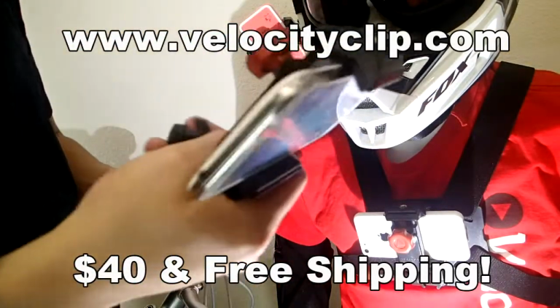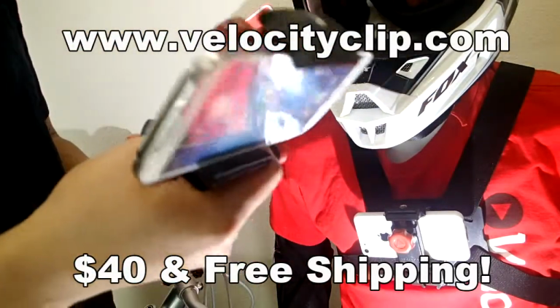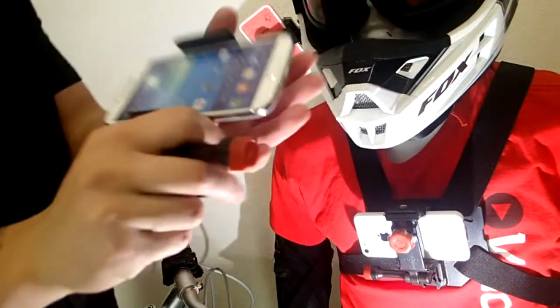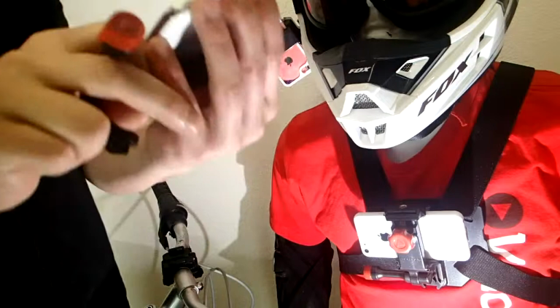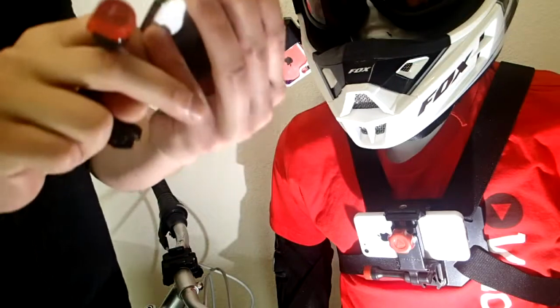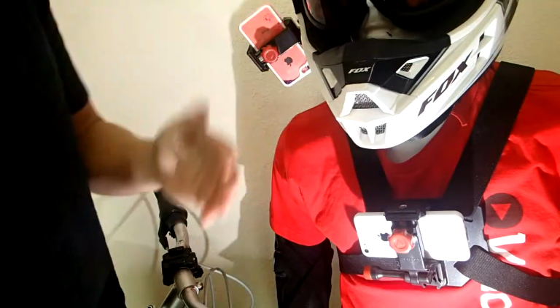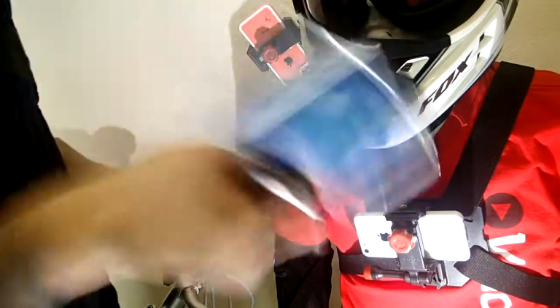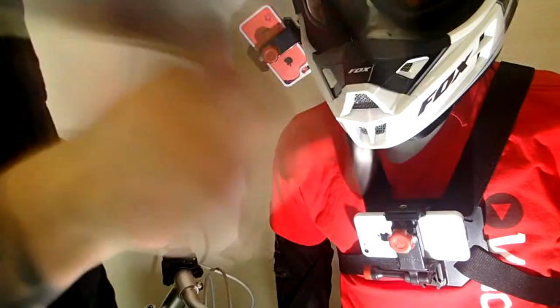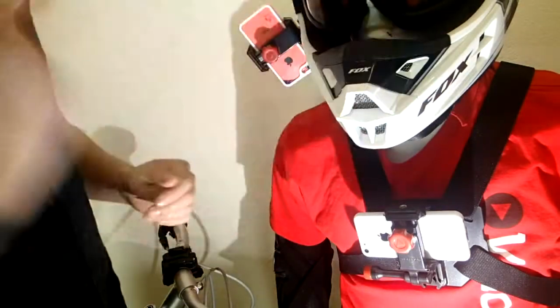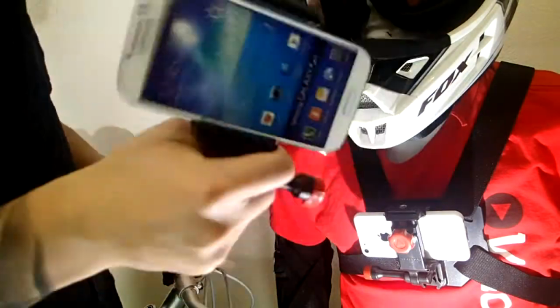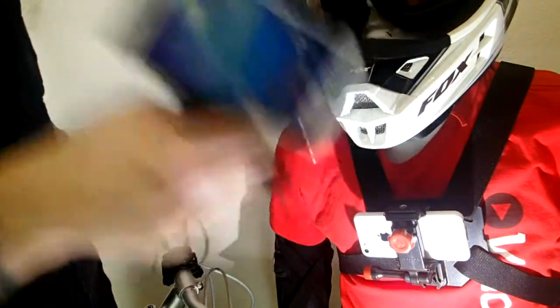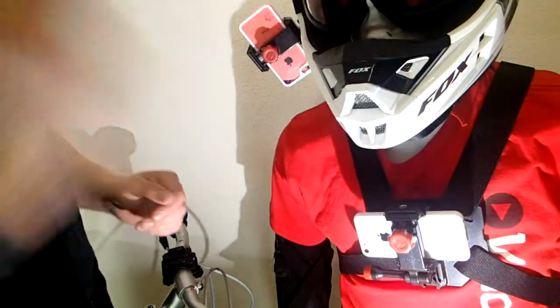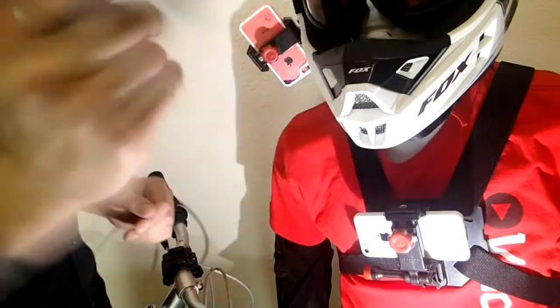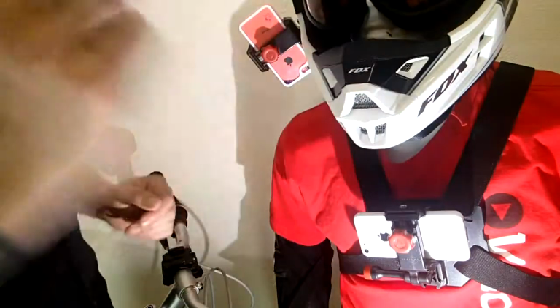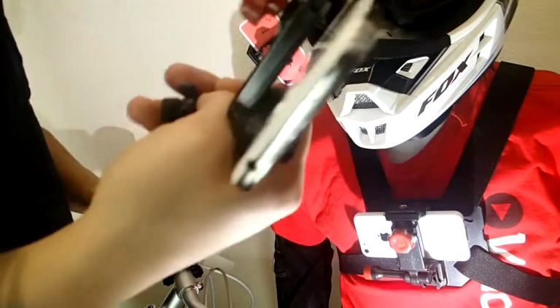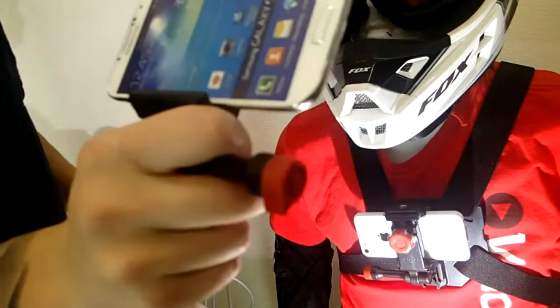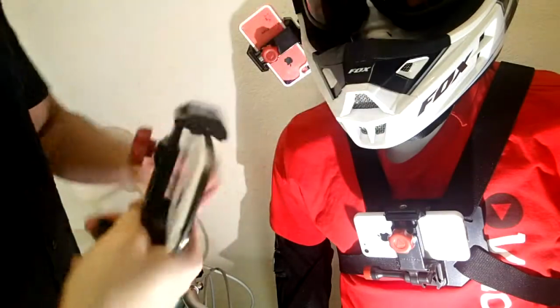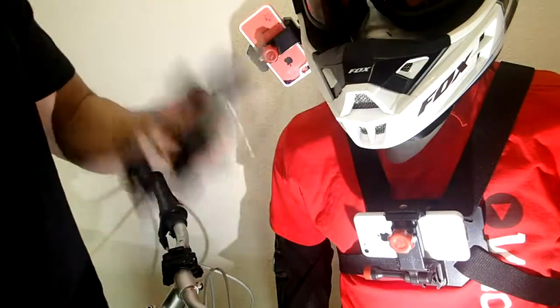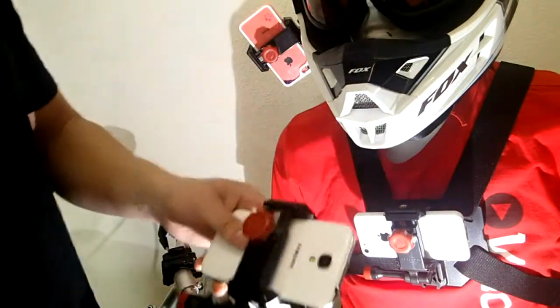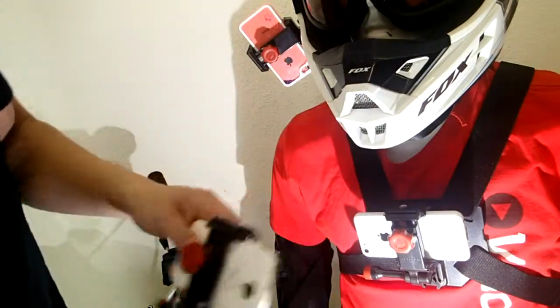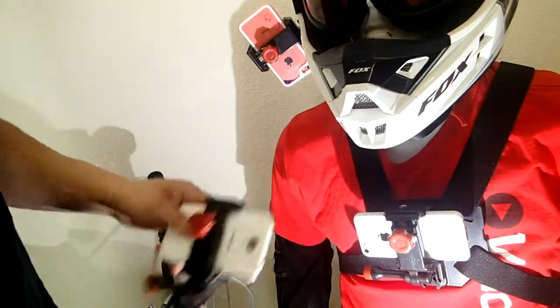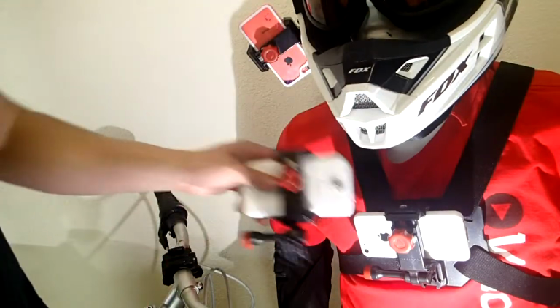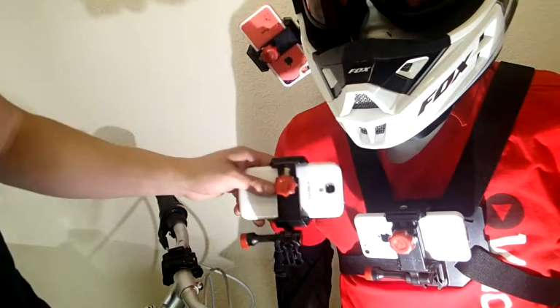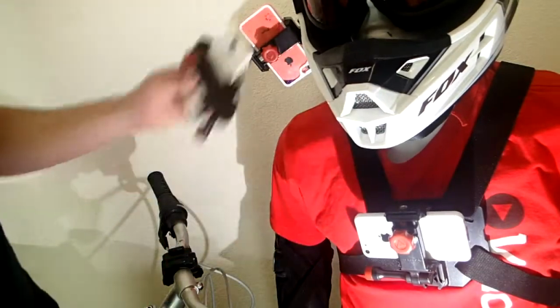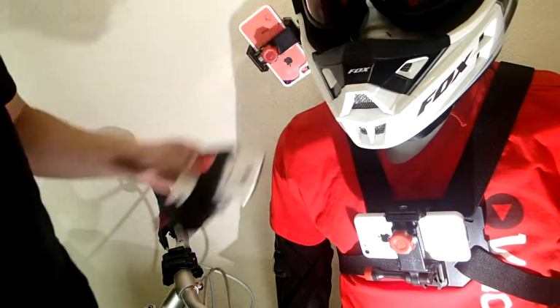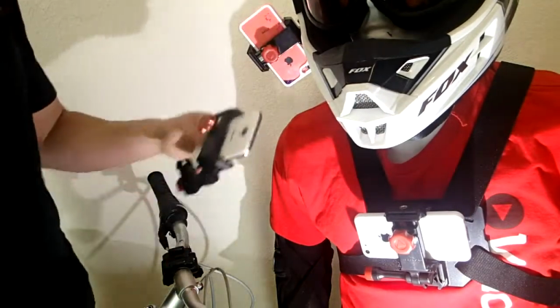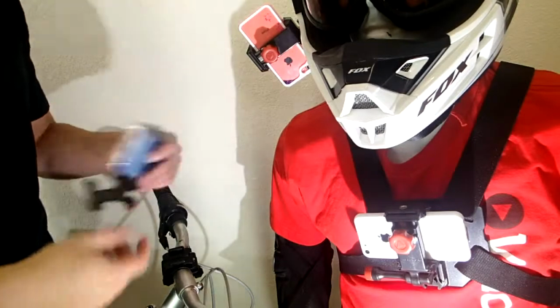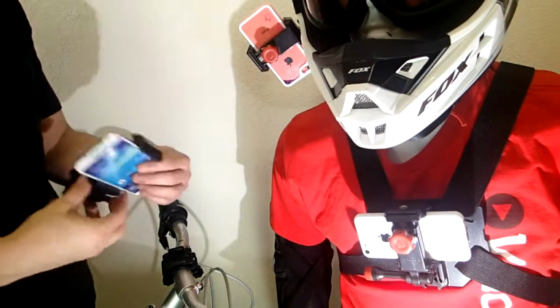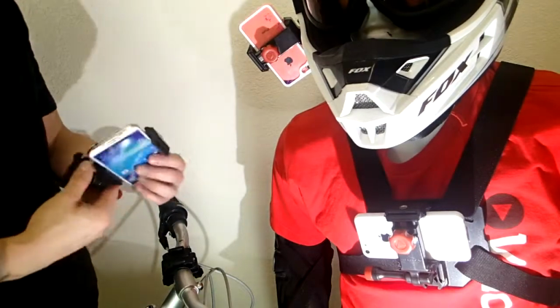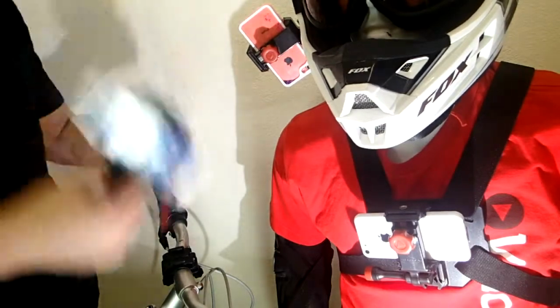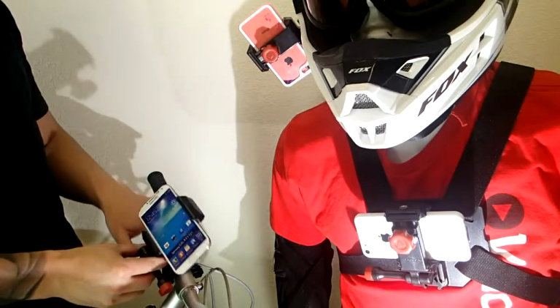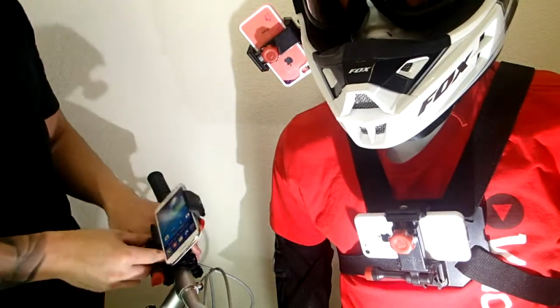The nice thing about it, it works for all phones. You just stick your phone in here and it'll be really, really secure — it's not going to fall out. Then all you need to do to start filming with it: clip into the chest mount, the helmet mount, or the bike handlebar mount, and you can start getting some cool action footage.